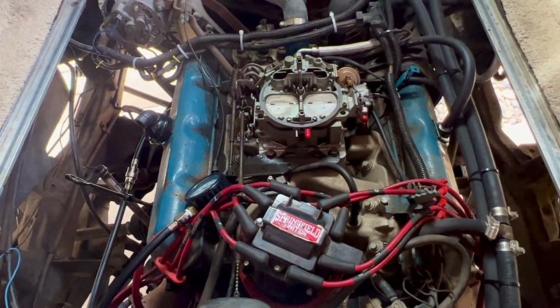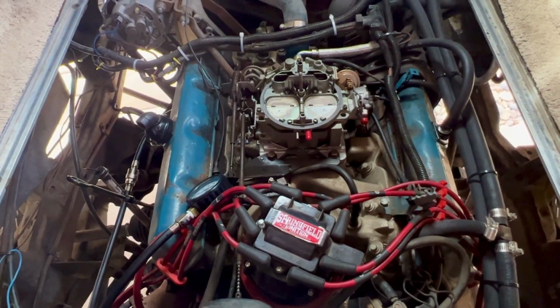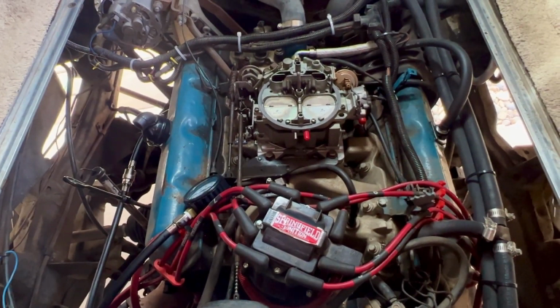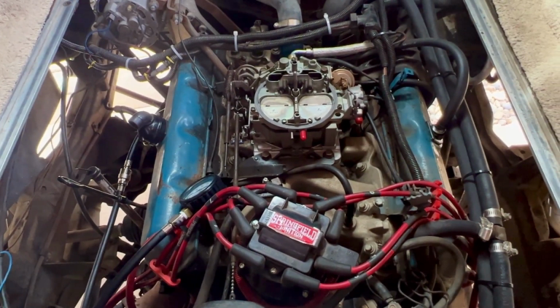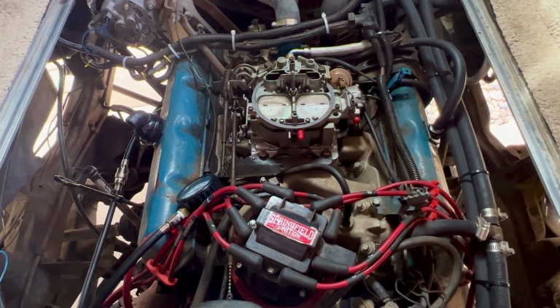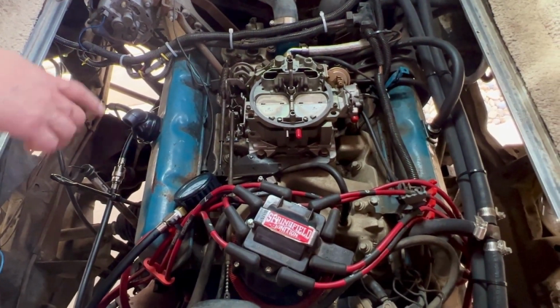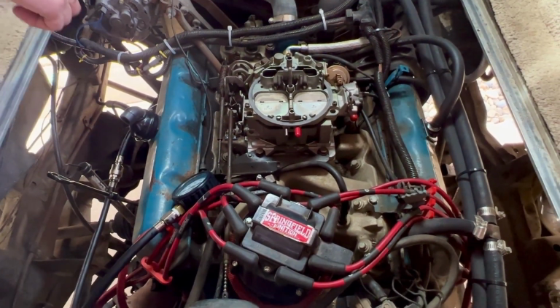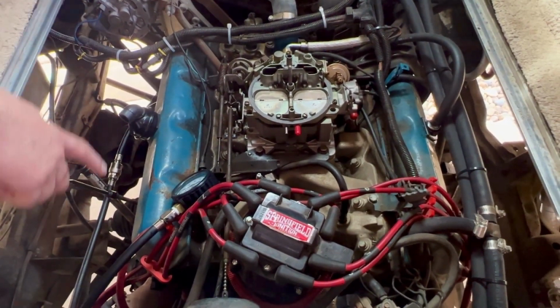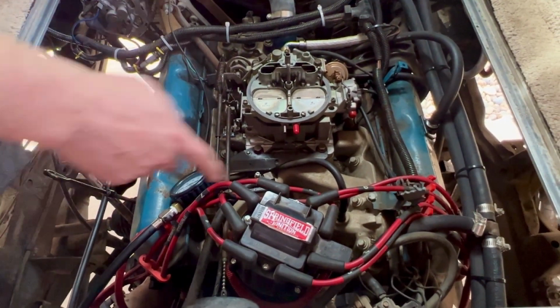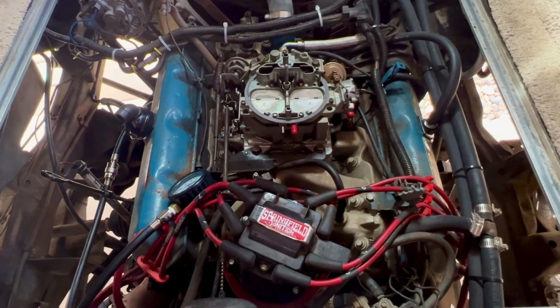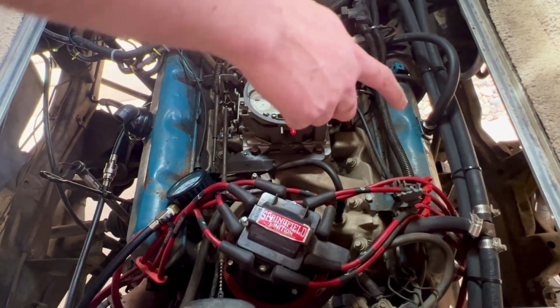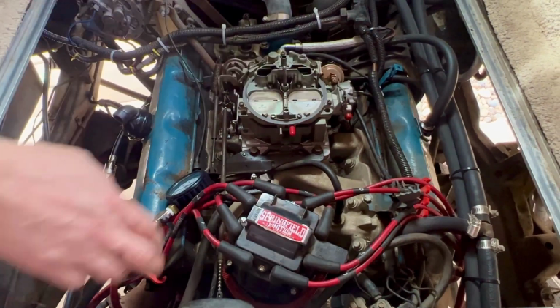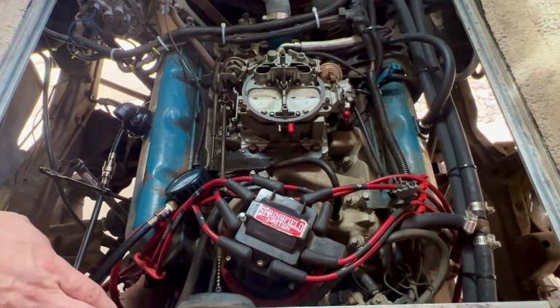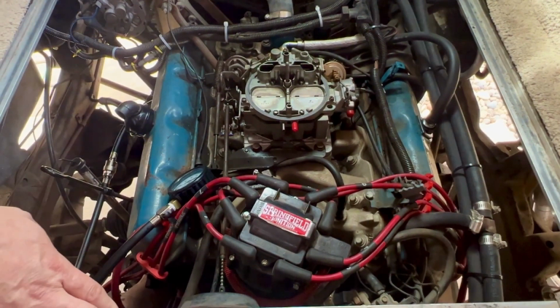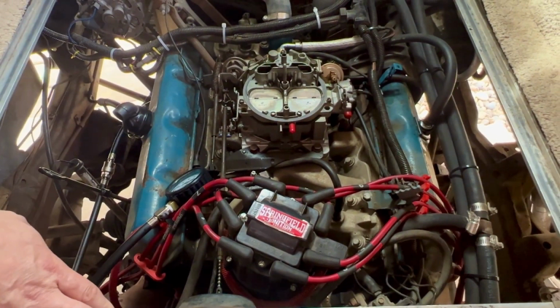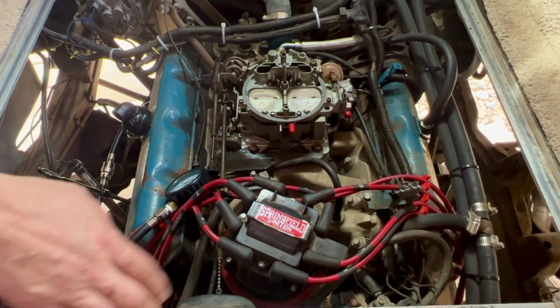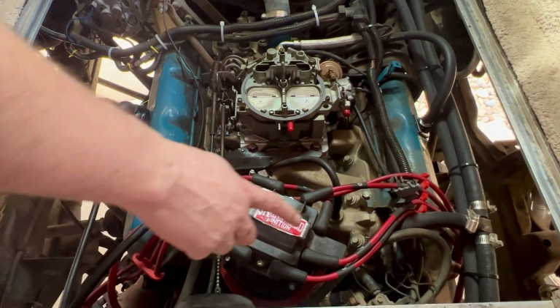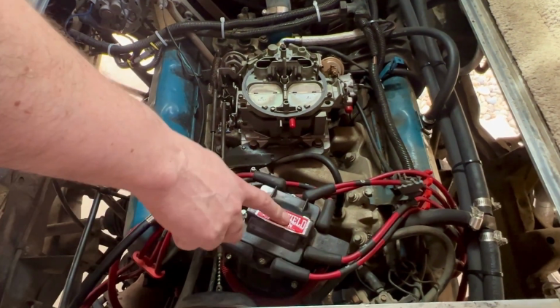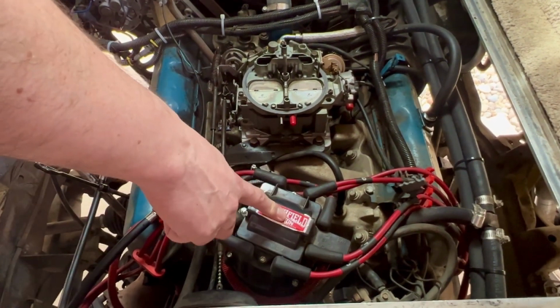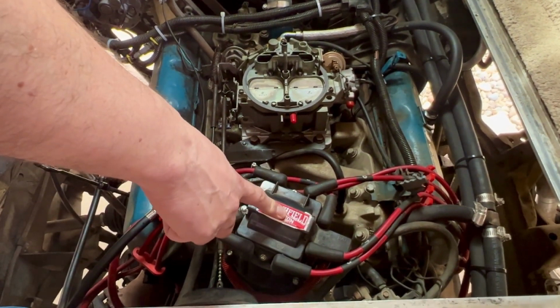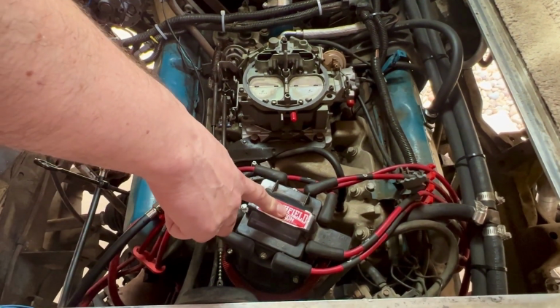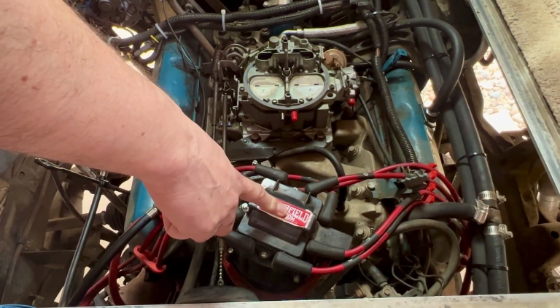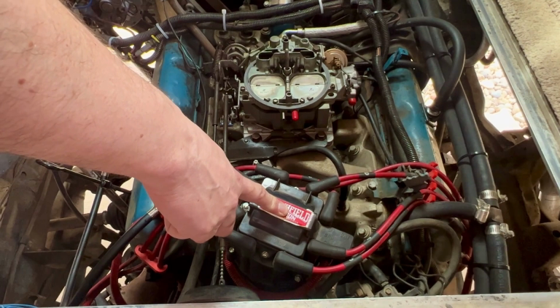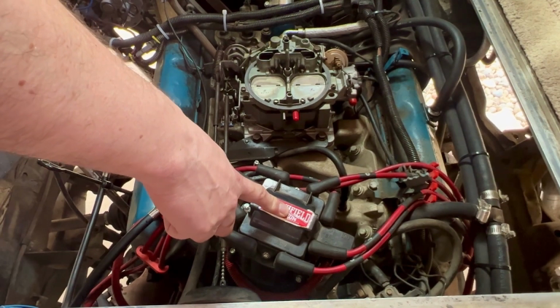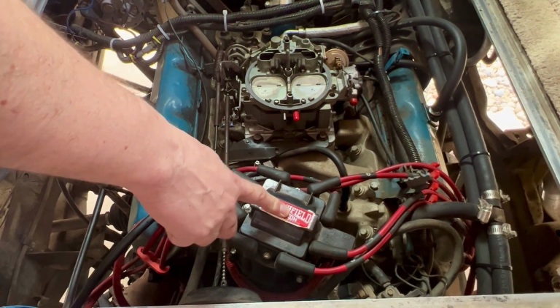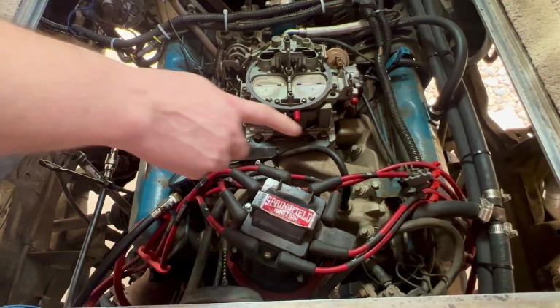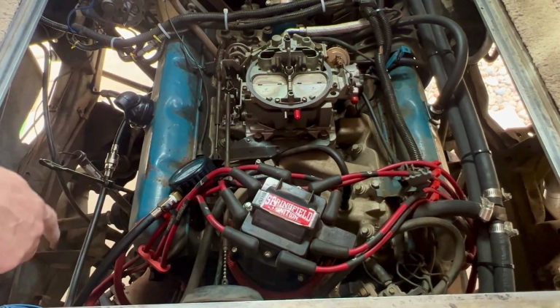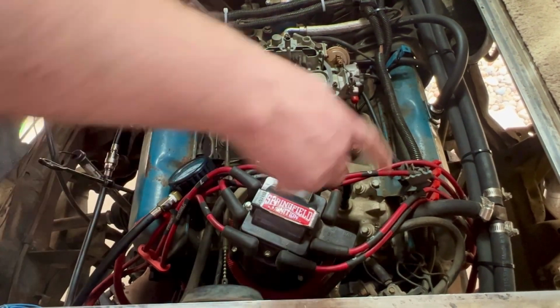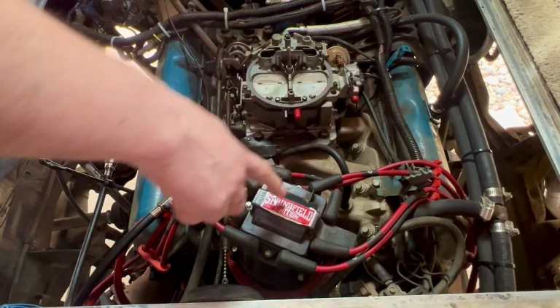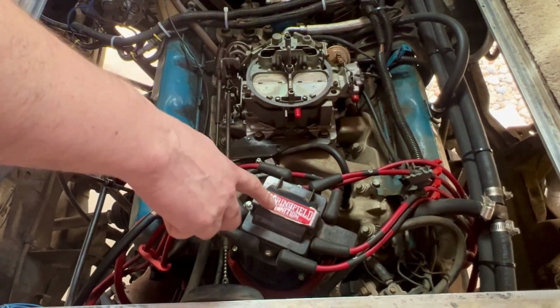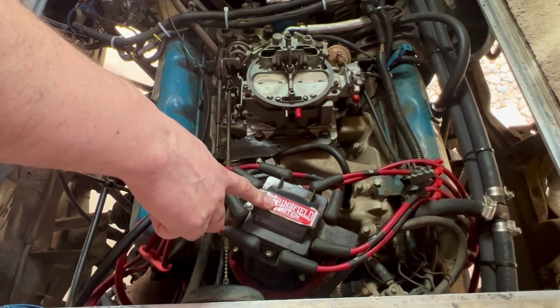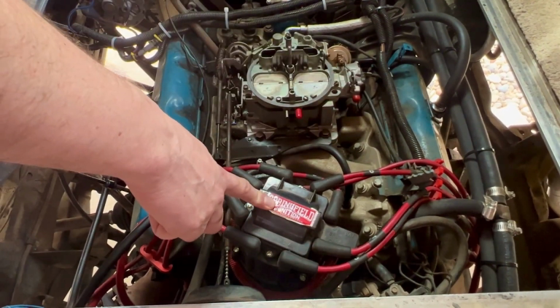We have all of the spark plugs out. I pulled all the spark plugs so that I could do the compression test. I've disabled the coil so it won't fire through the spark plug wires since they're all disconnected.